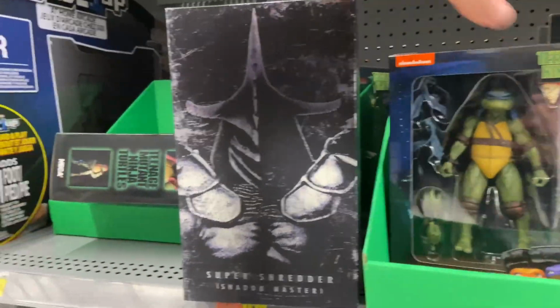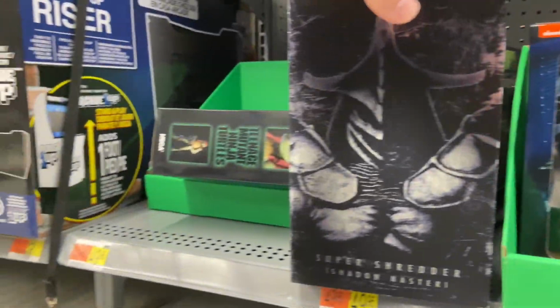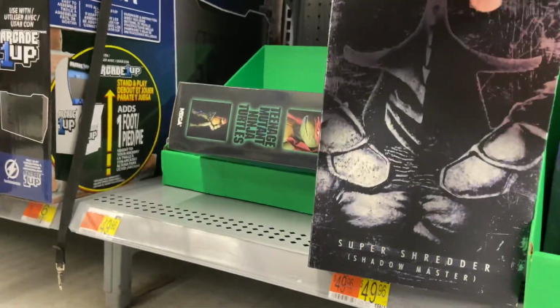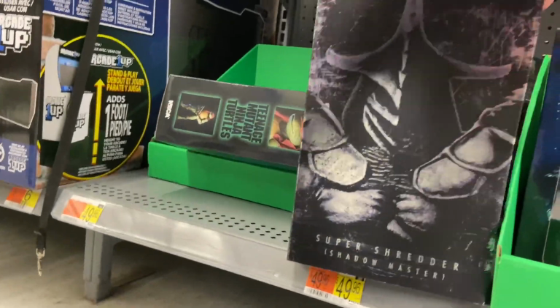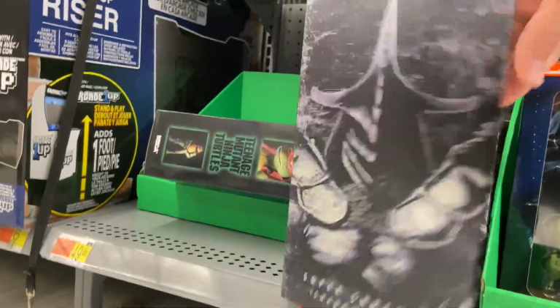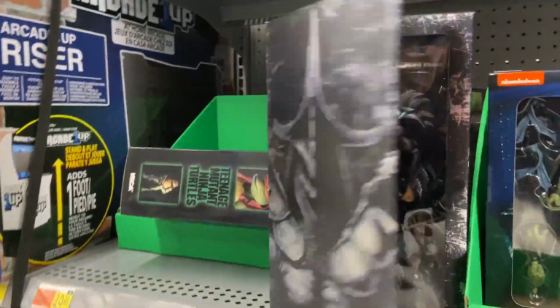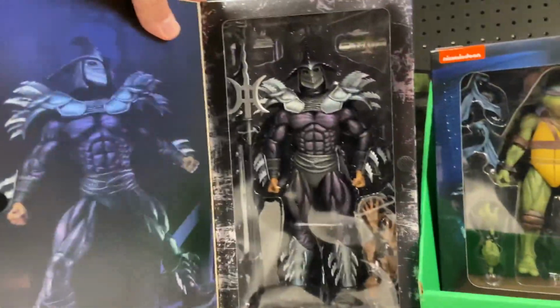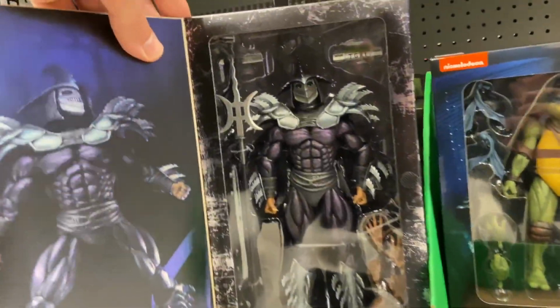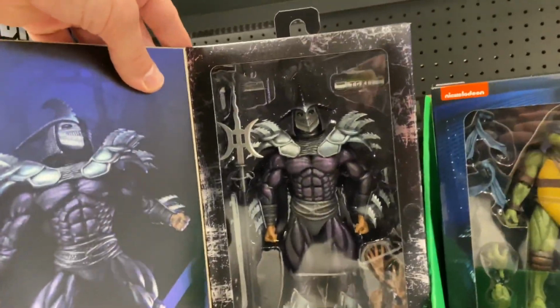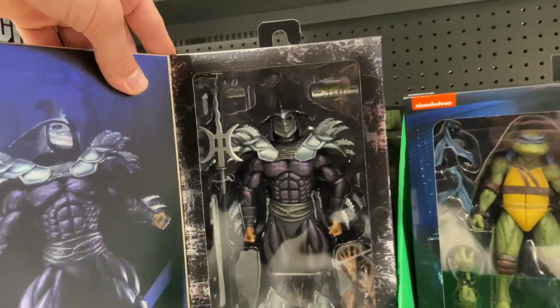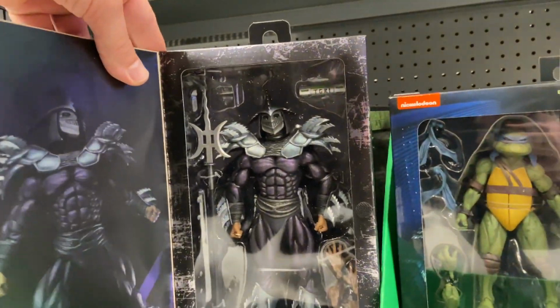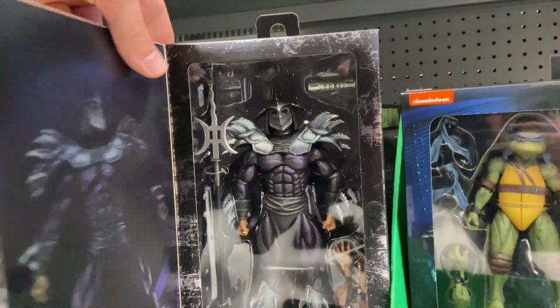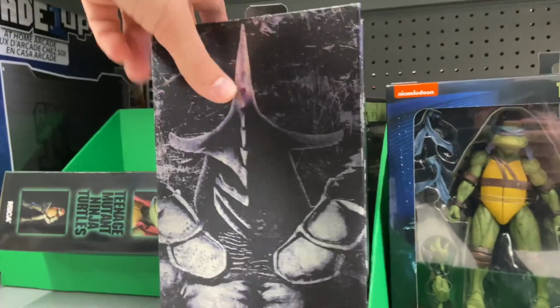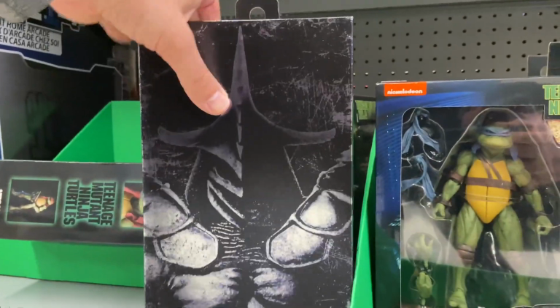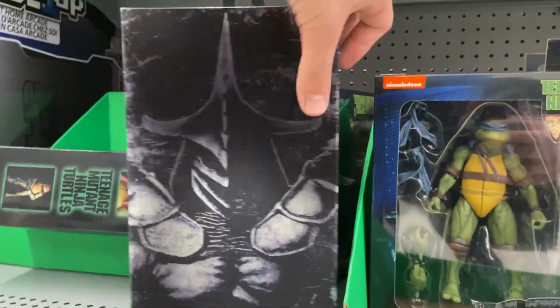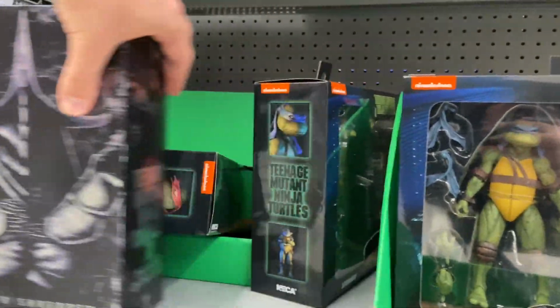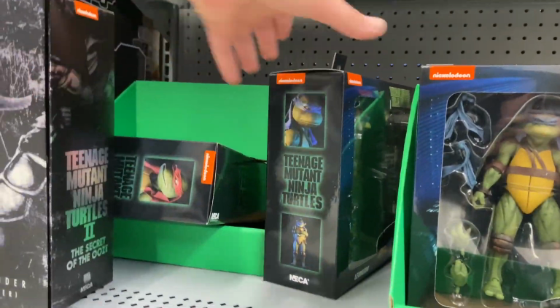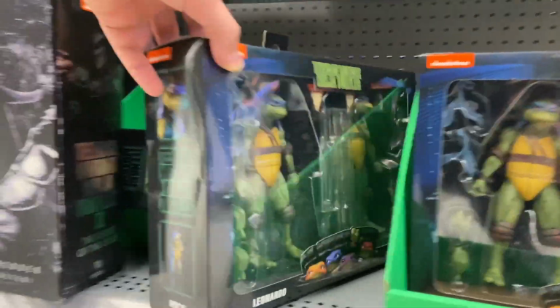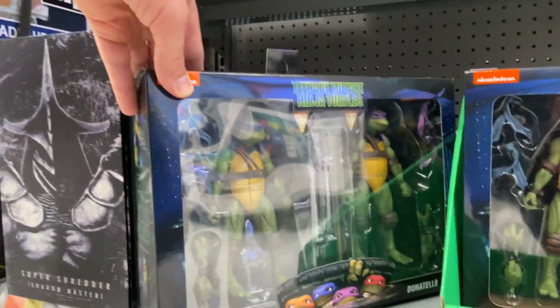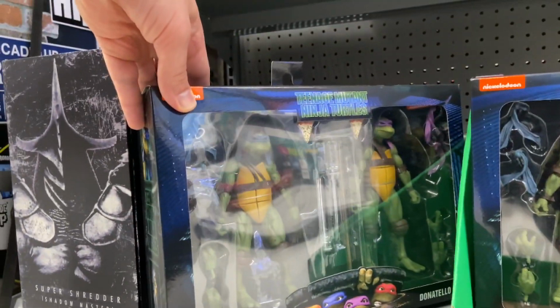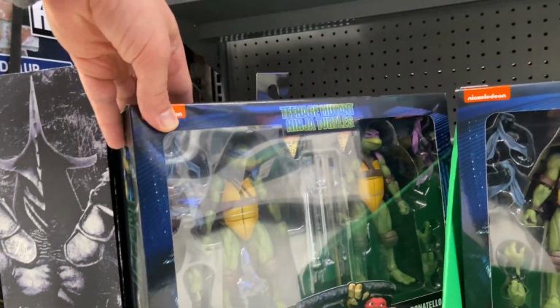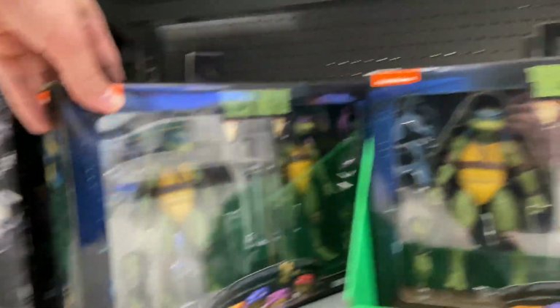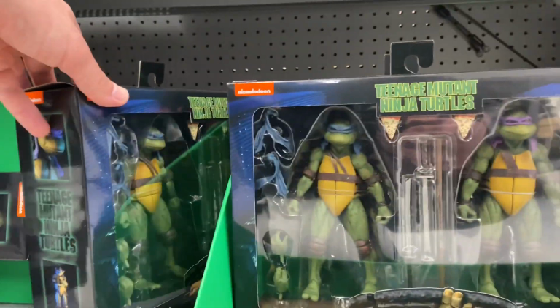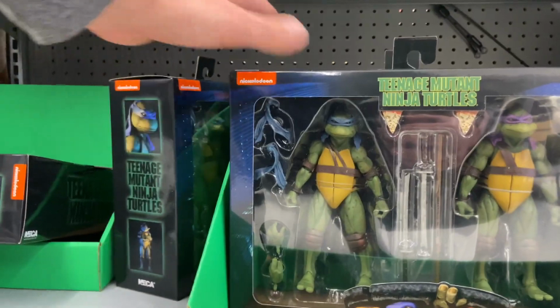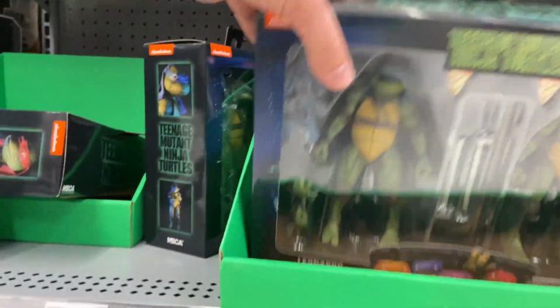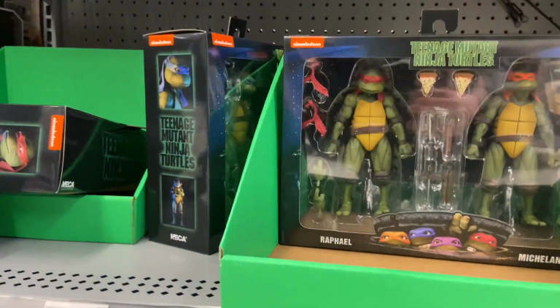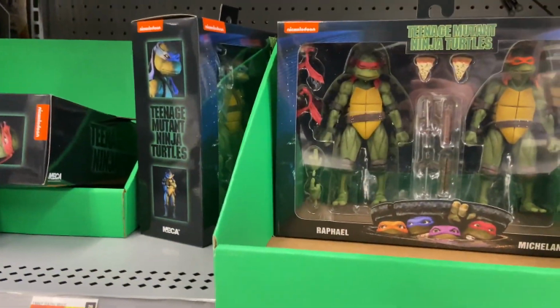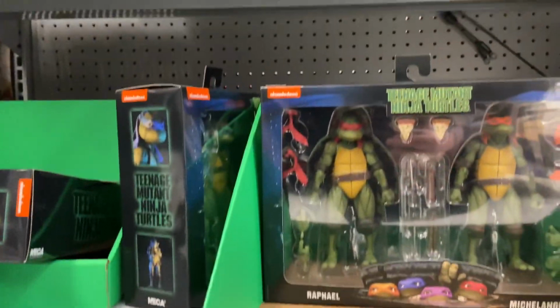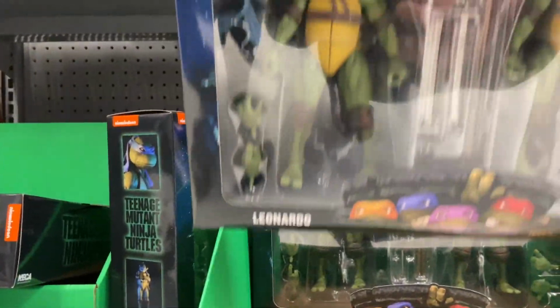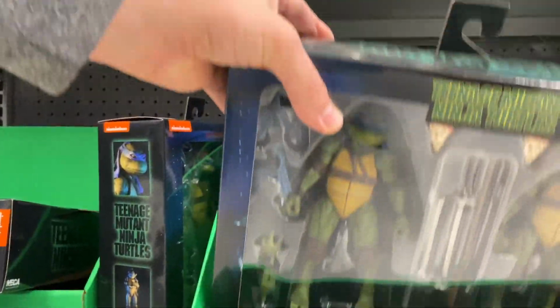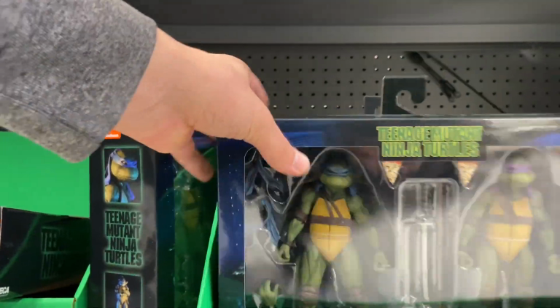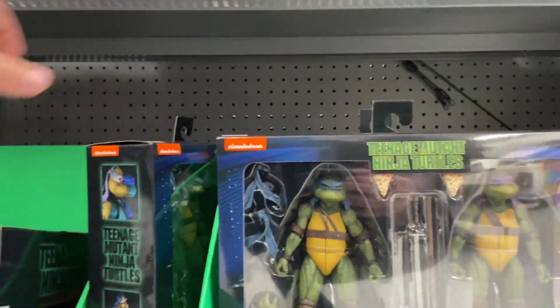Man, this box is absolutely gorgeous, I love it. I think it's better than the original Shredder — I love the coloring of the purple, so I wasn't going to let it just sit there. Obviously I'm taking that home, but I wanted to check out these other turtle two-packs that everybody's talking about.